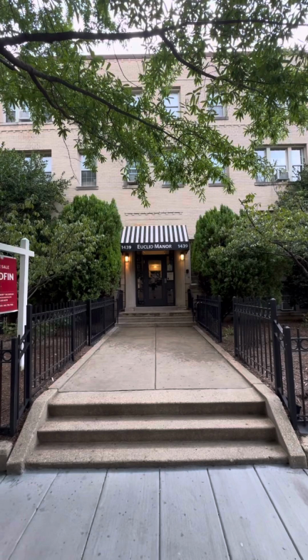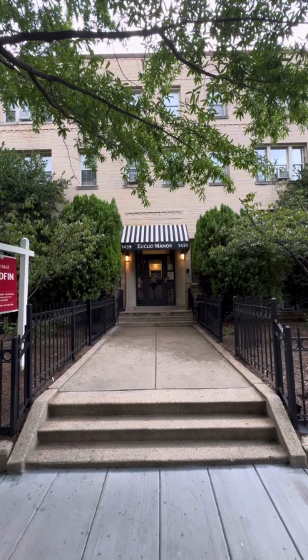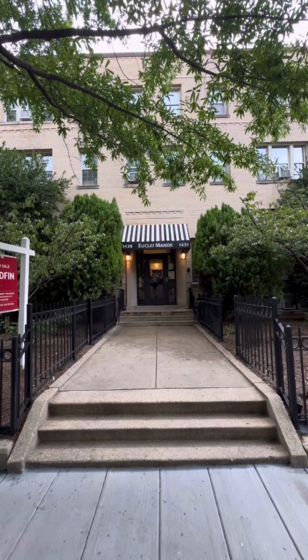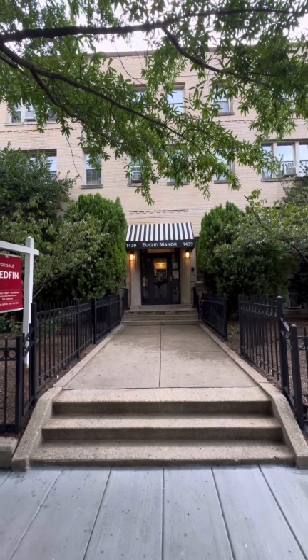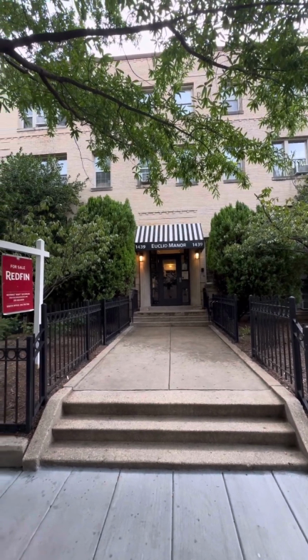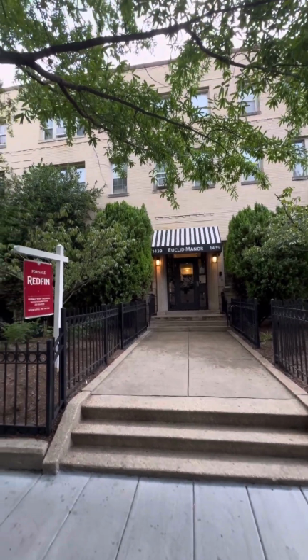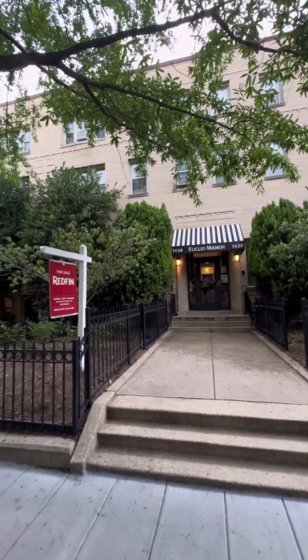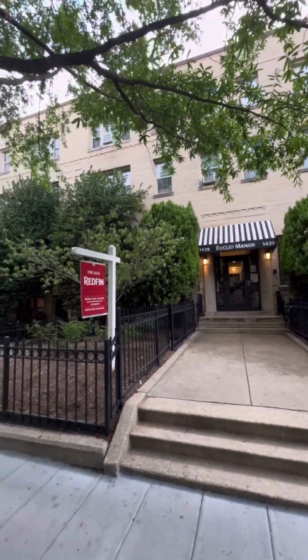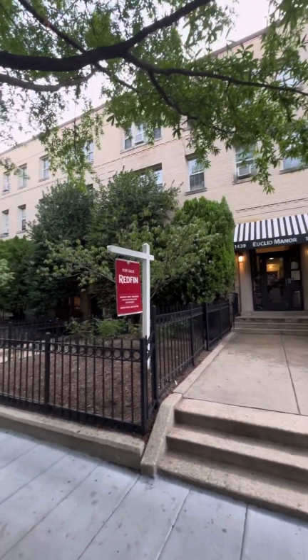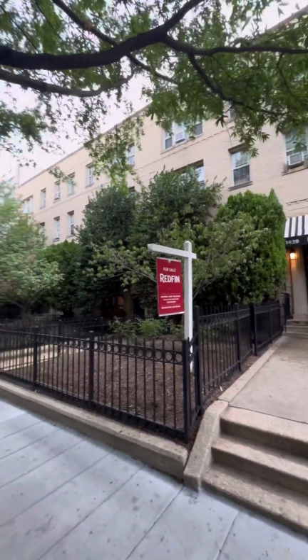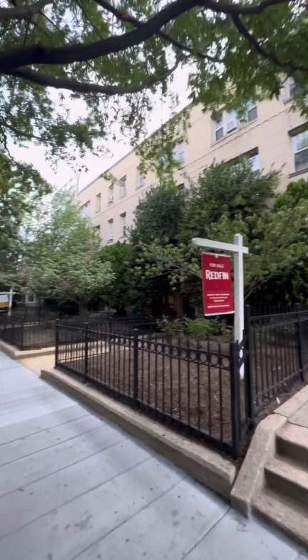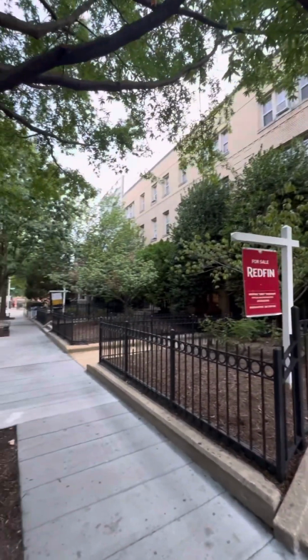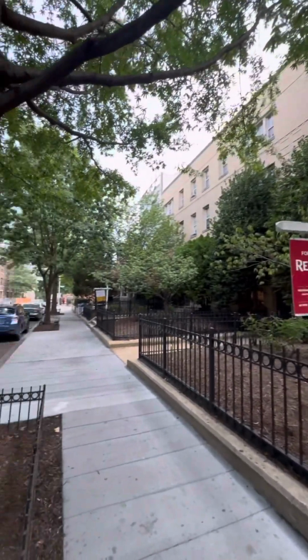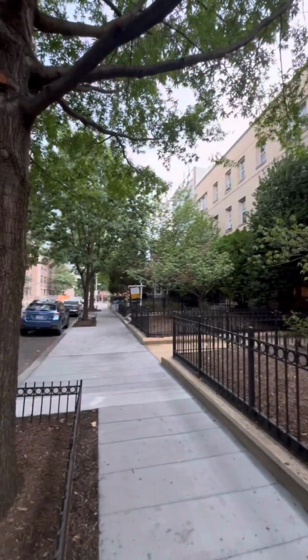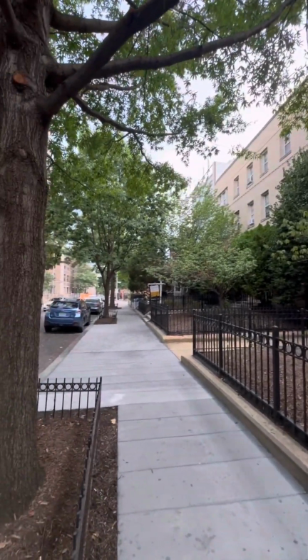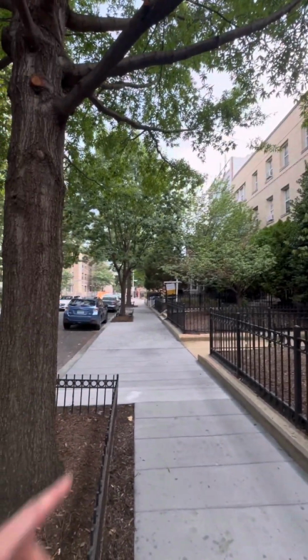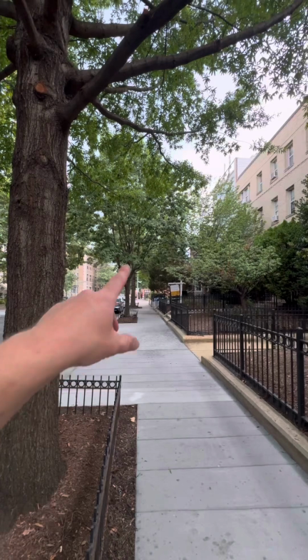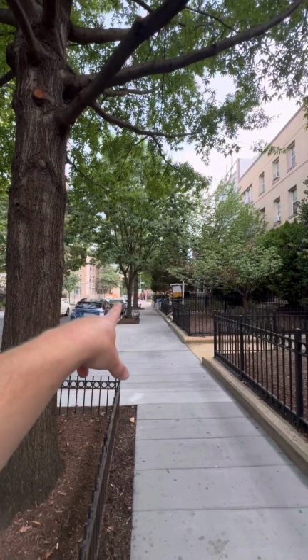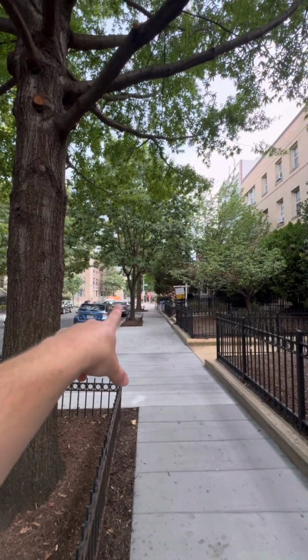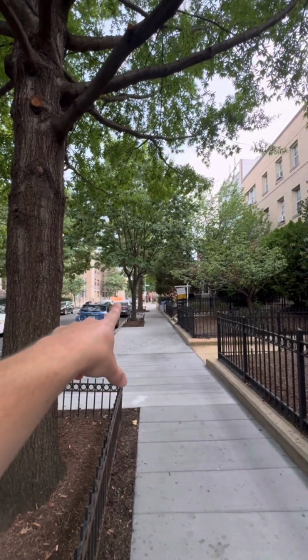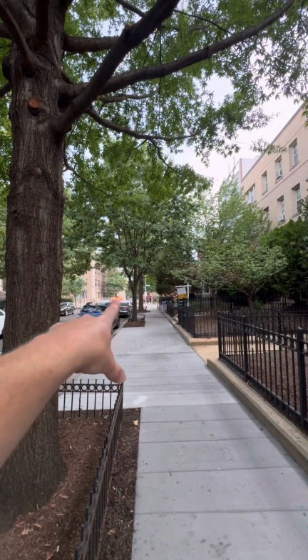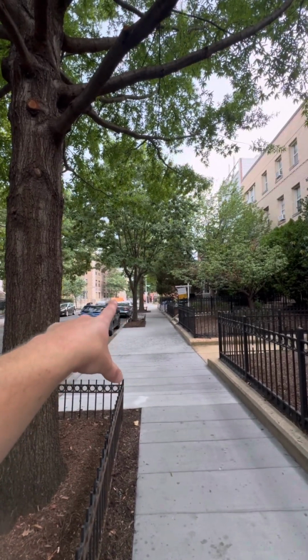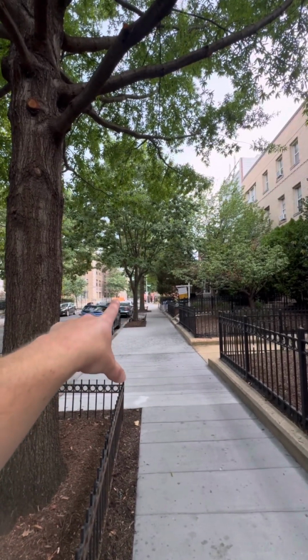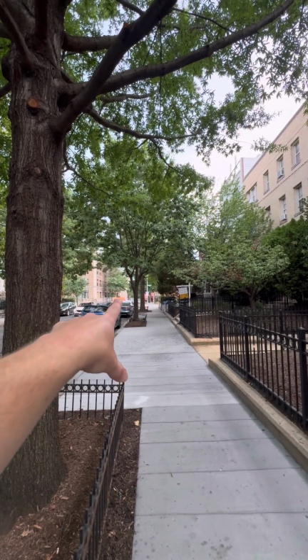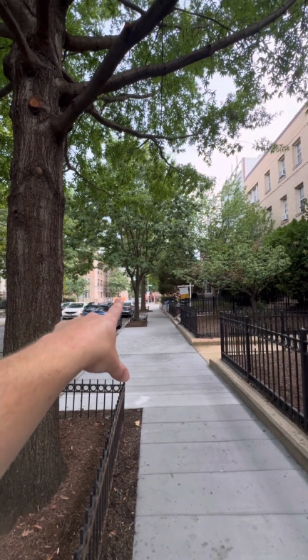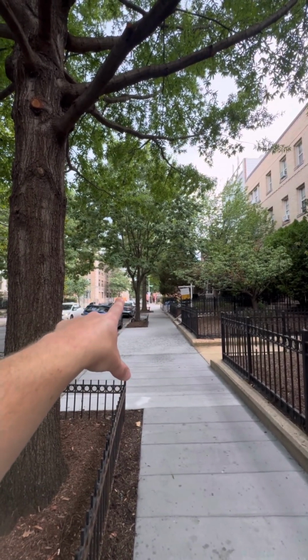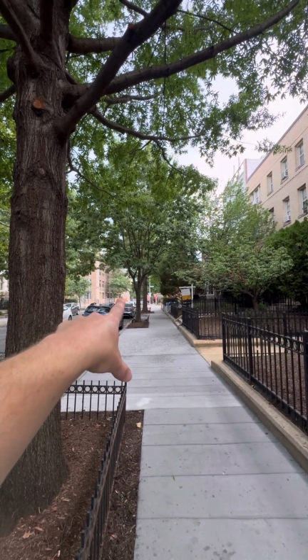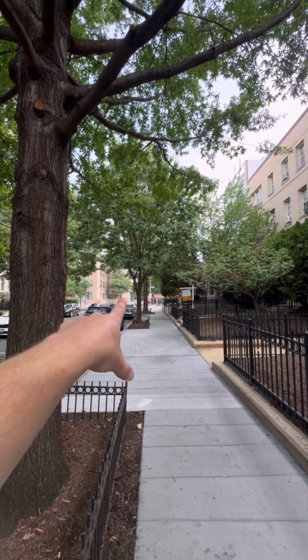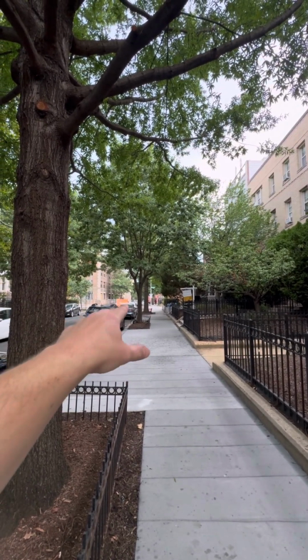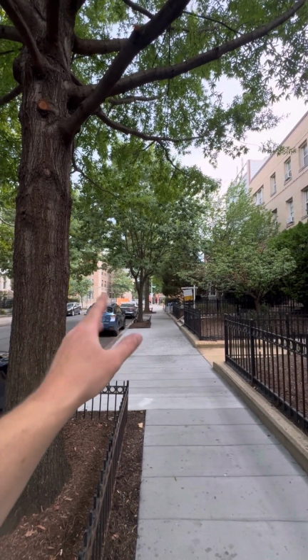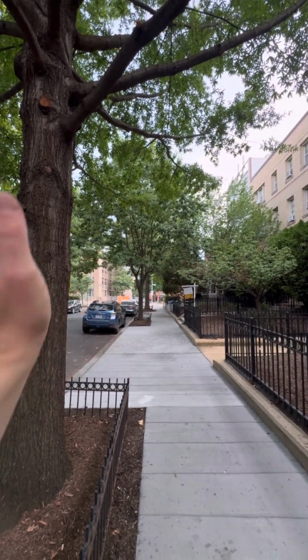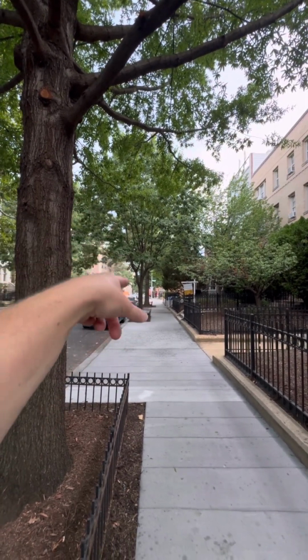We are at 1439 Euclid Street. If we go straight this way, it's 16th Street, which is one of the main roads that comes into D.C.